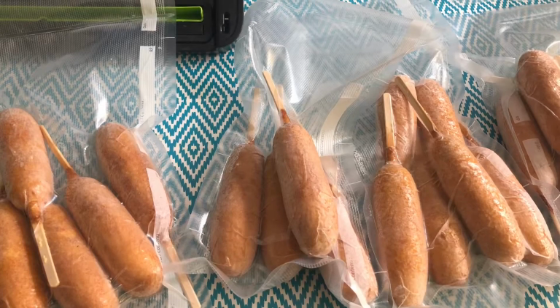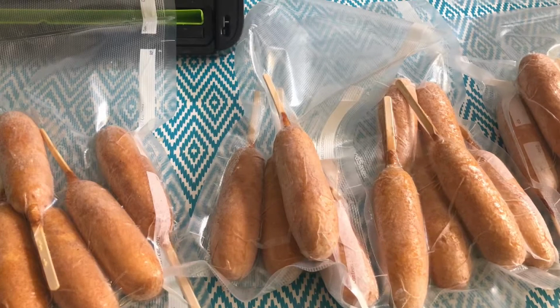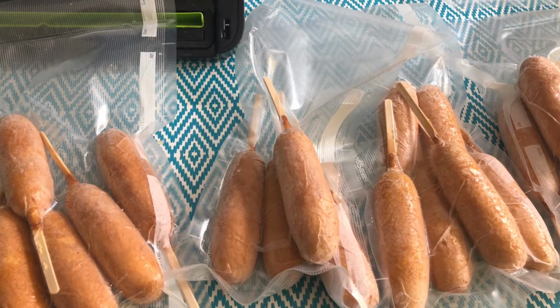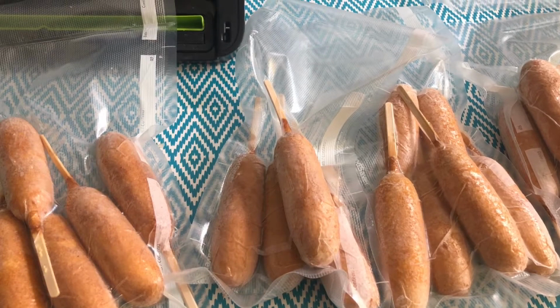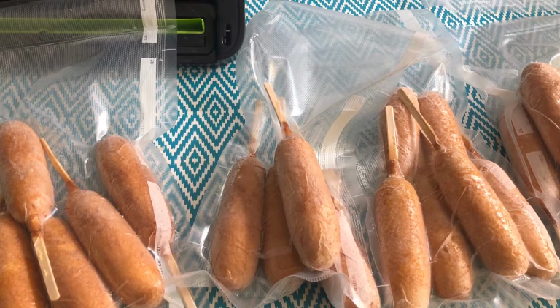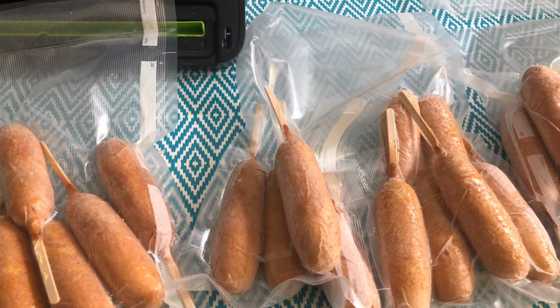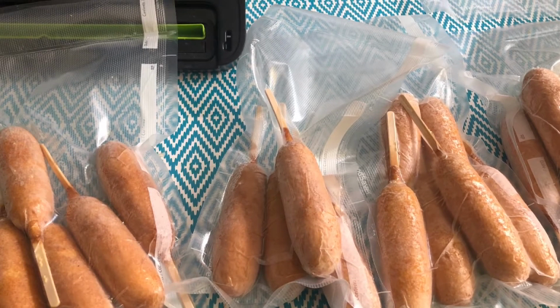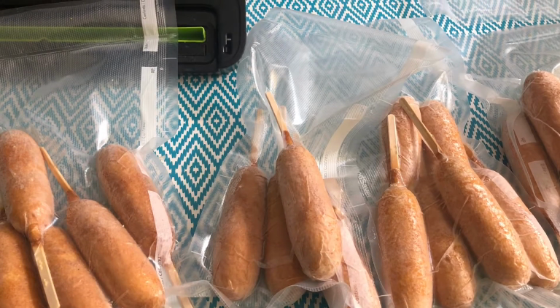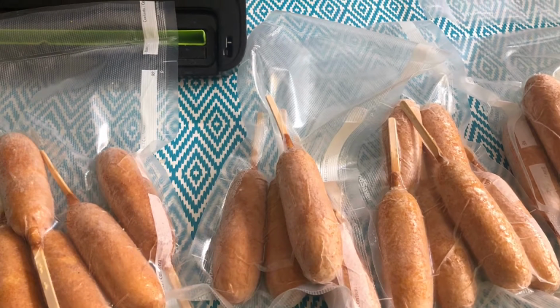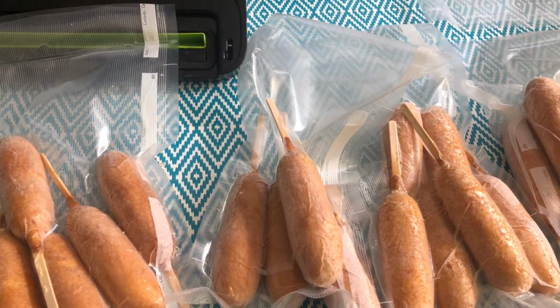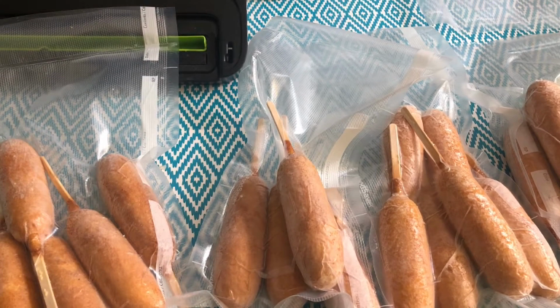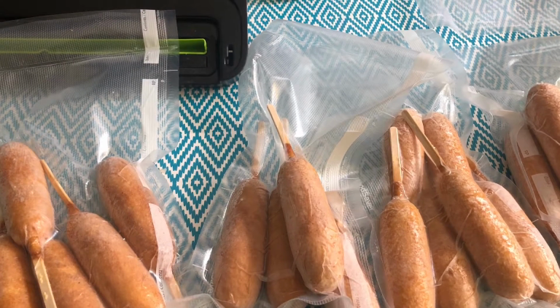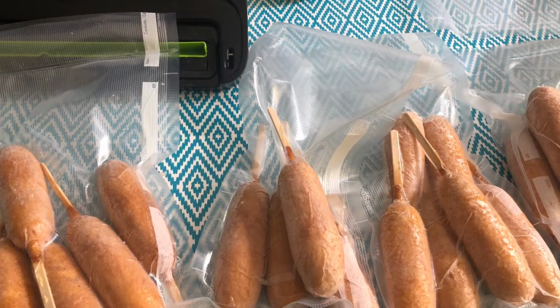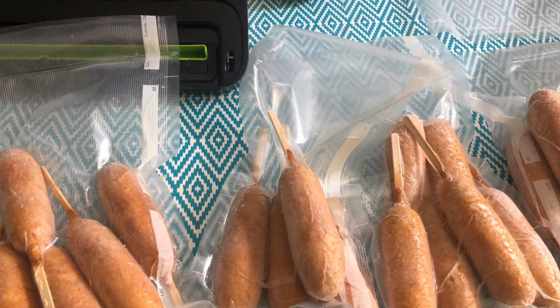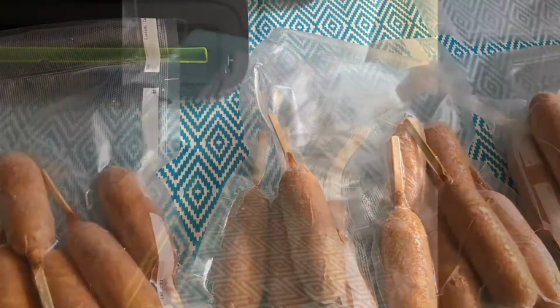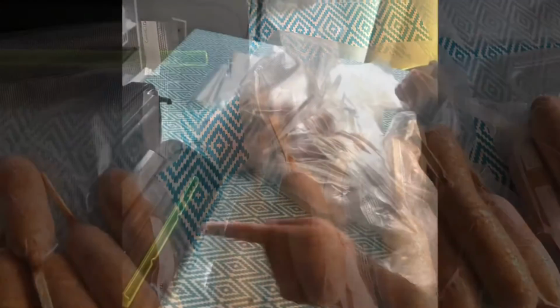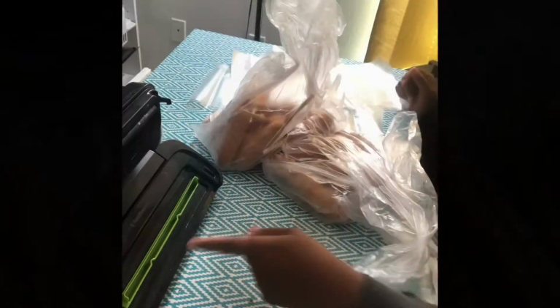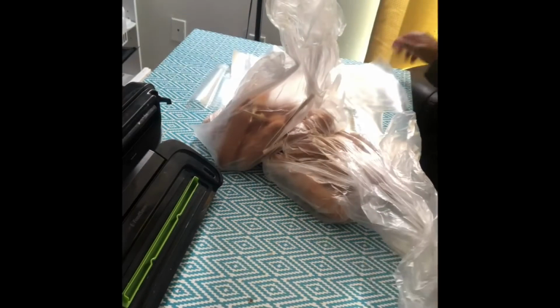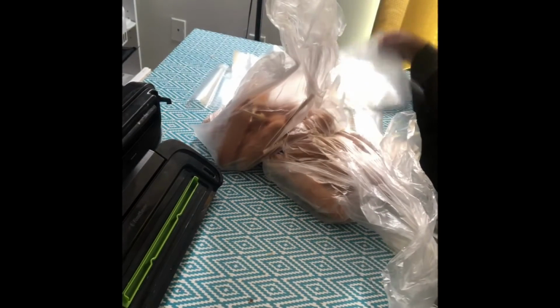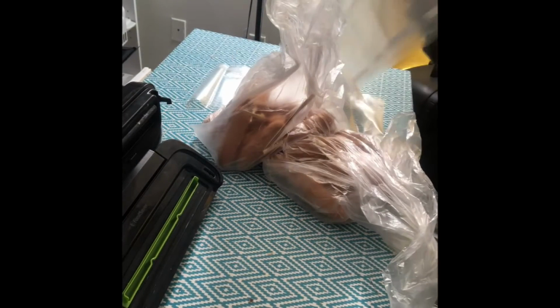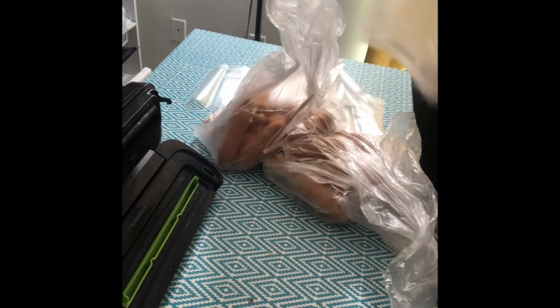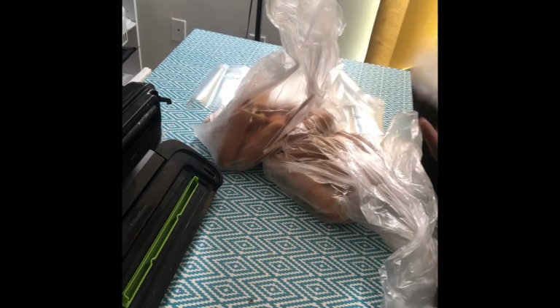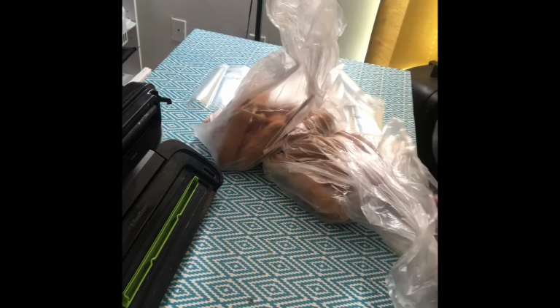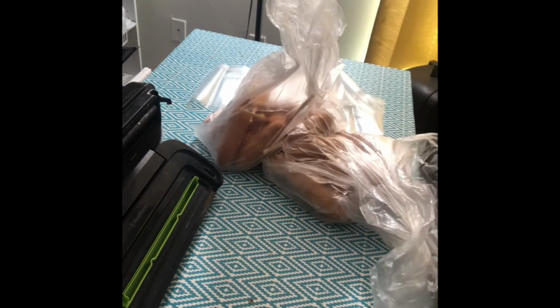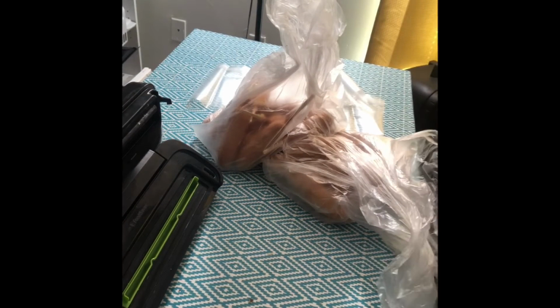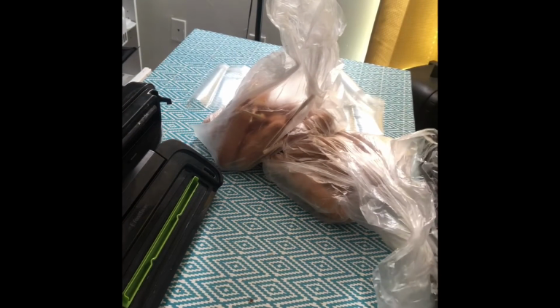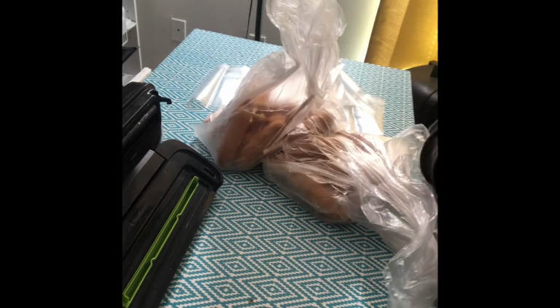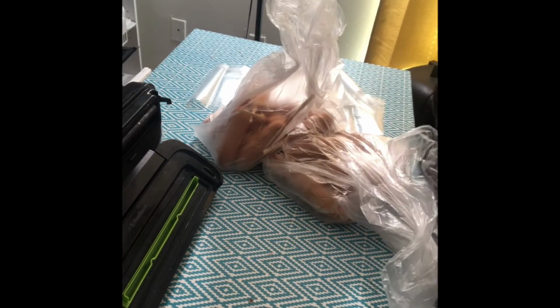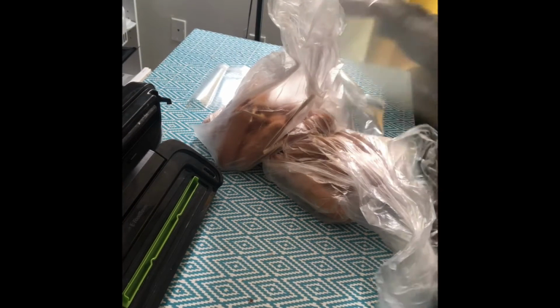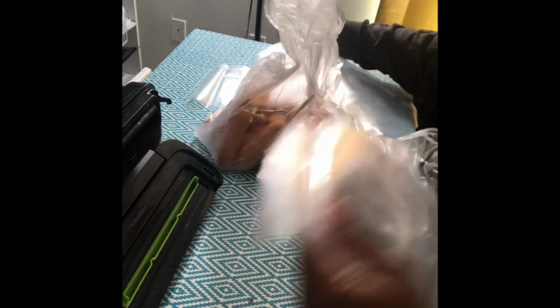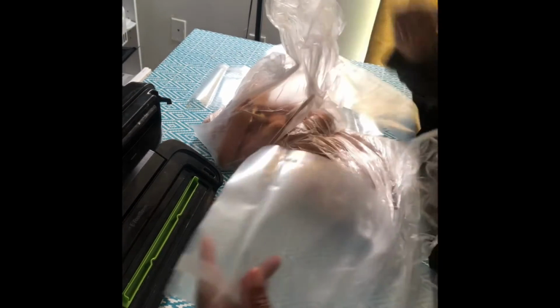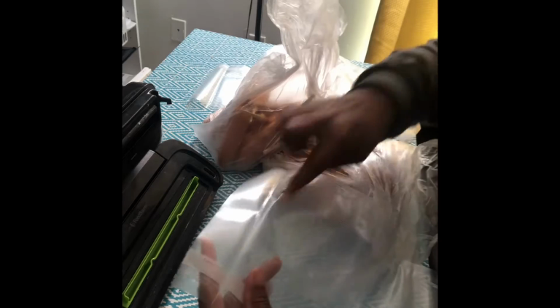Hey y'all. We're gonna go ahead and seal these corn dogs. I bought these and I basically don't like how they come in those bags, so I always start by pre-sealing one side.